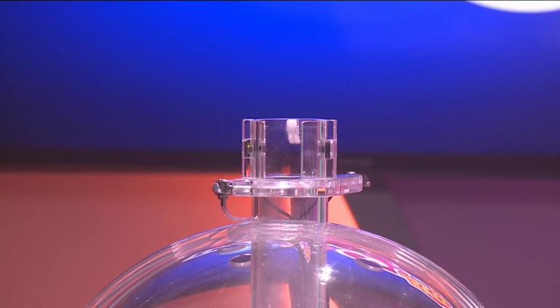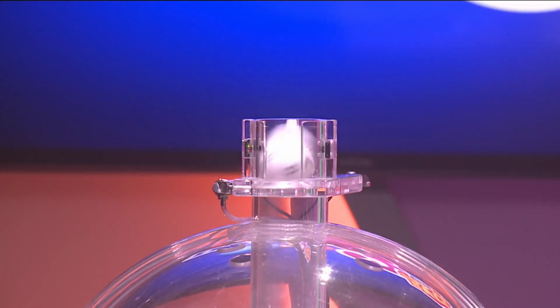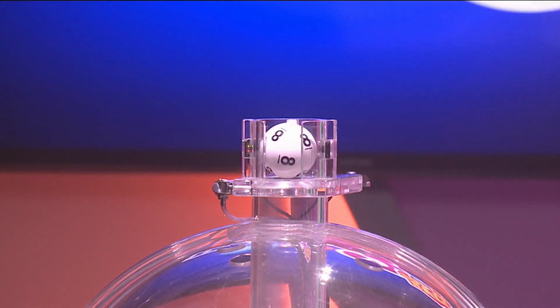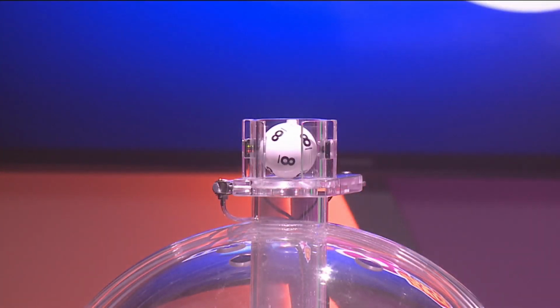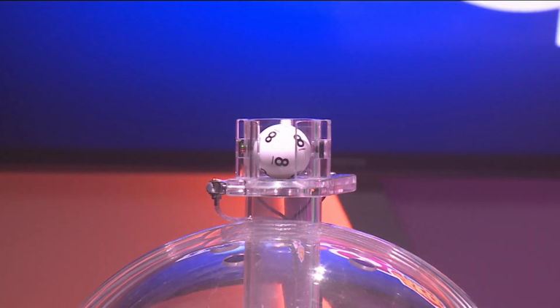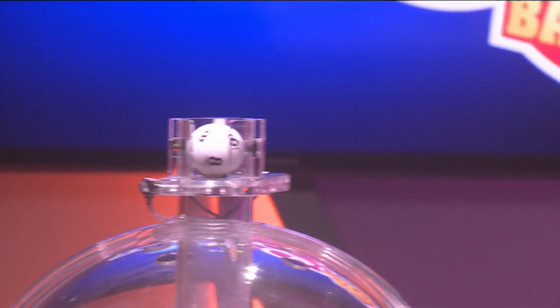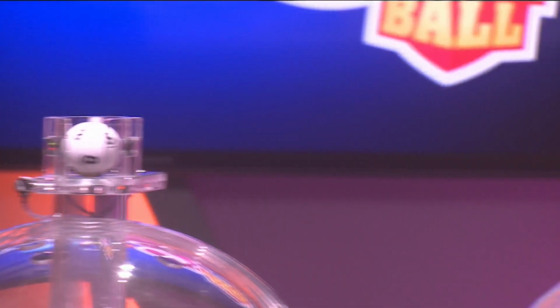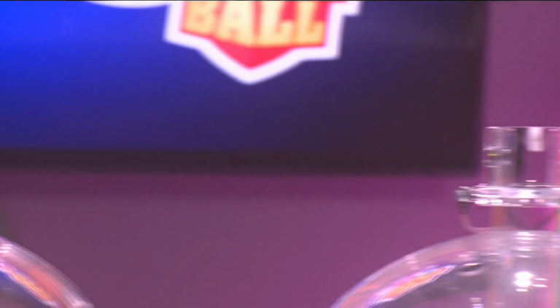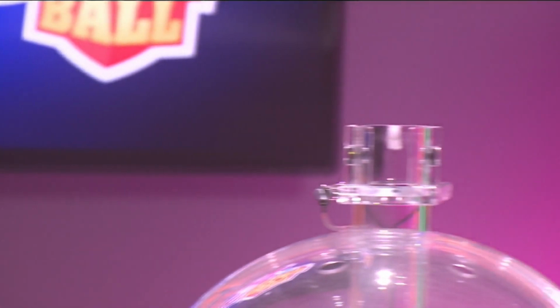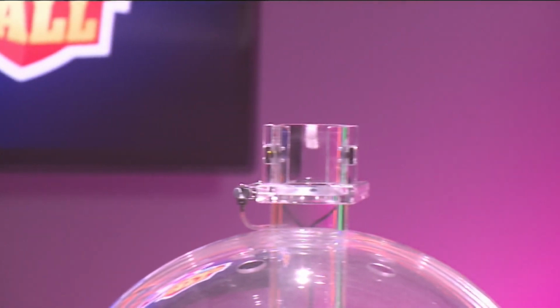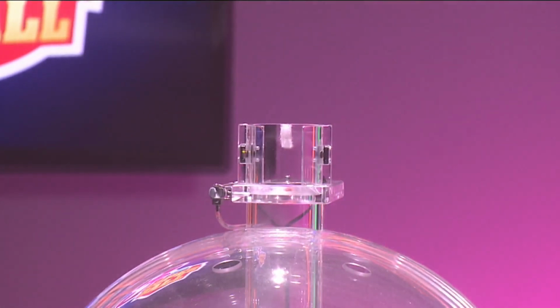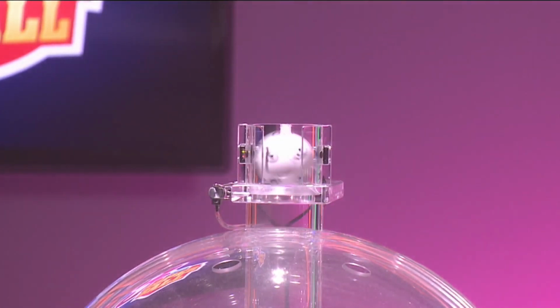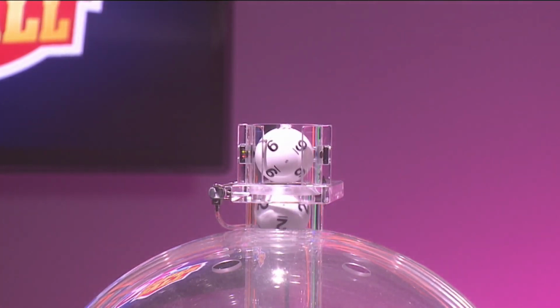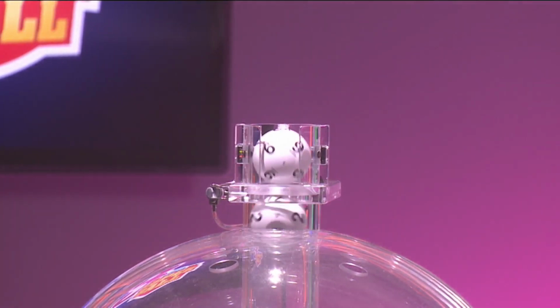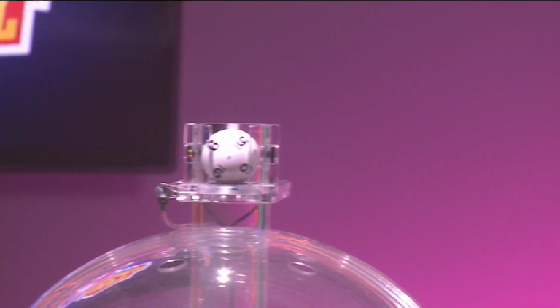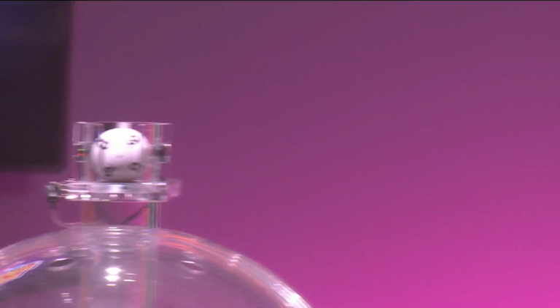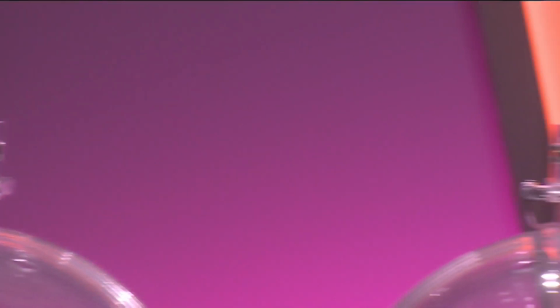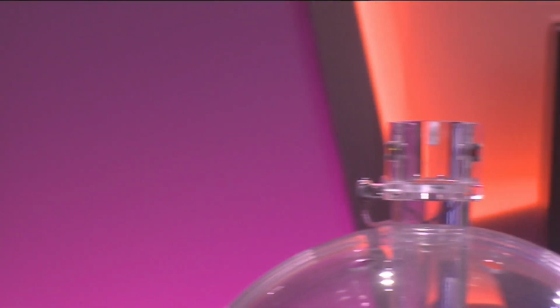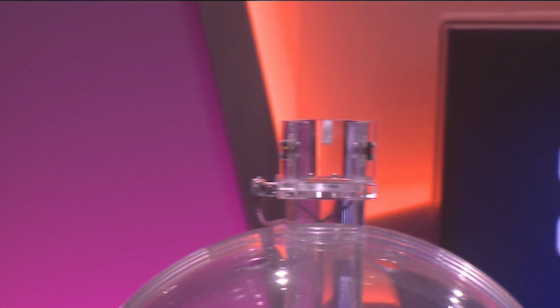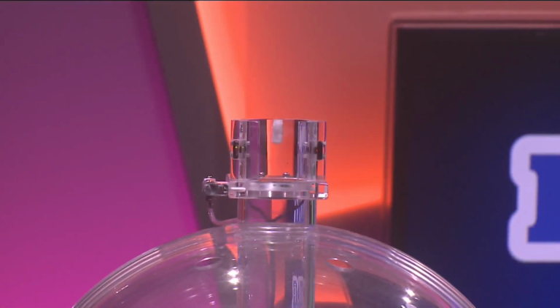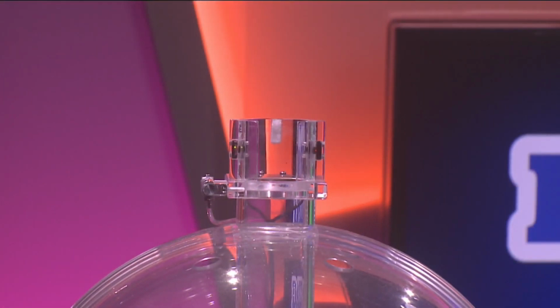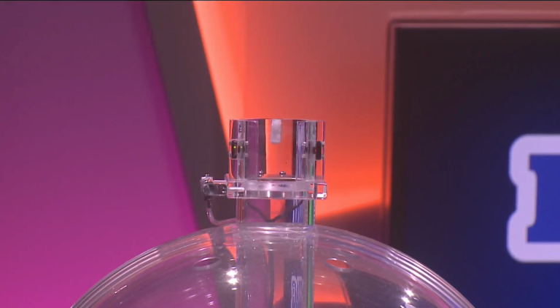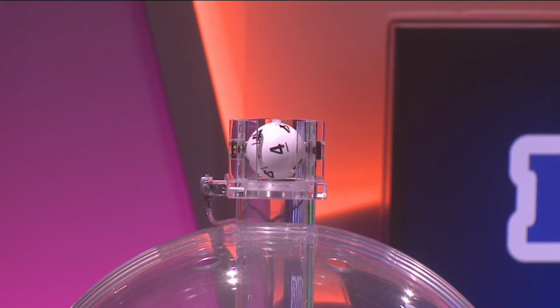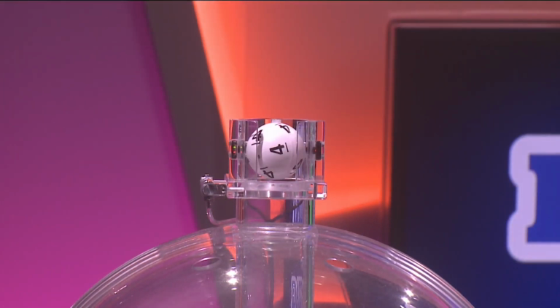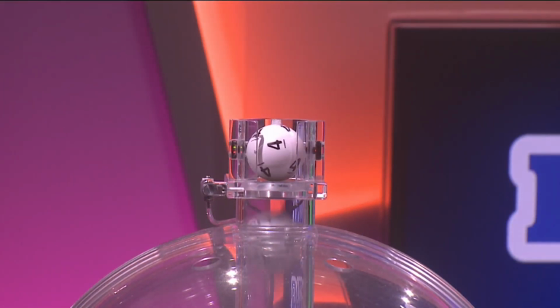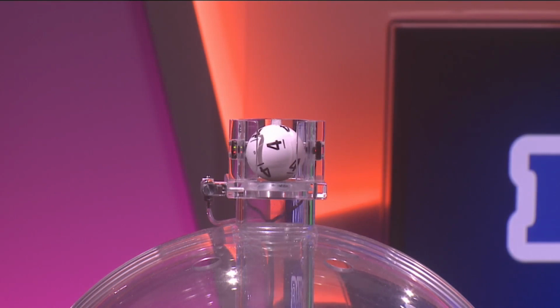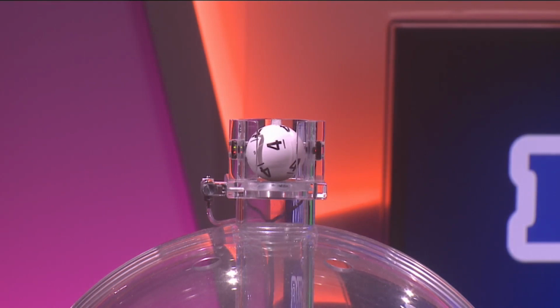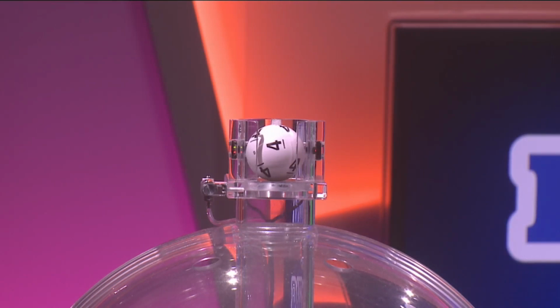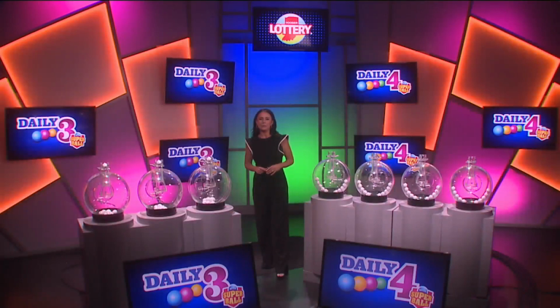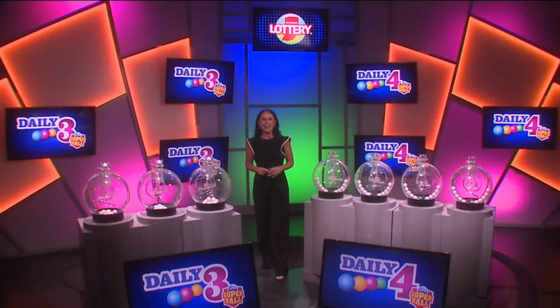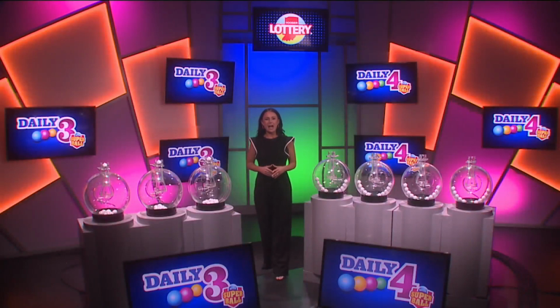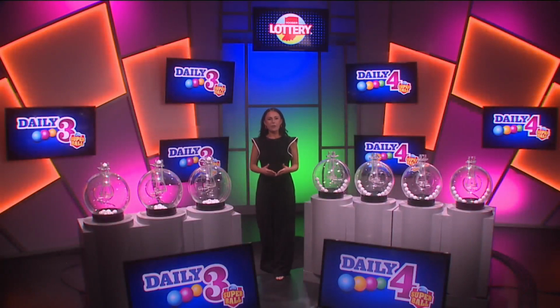Tonight's first number is 8, followed by 9, and finally 4. Again, your winning numbers: 8, 9, 4.